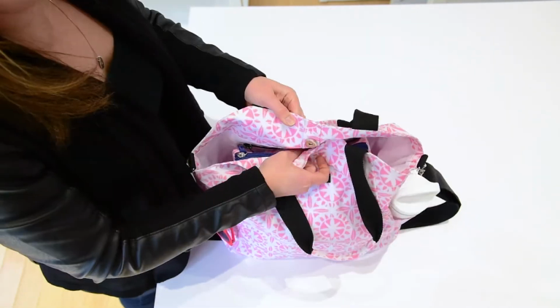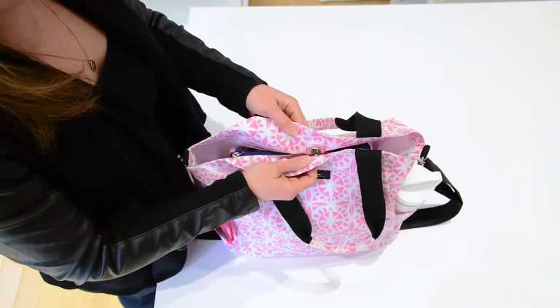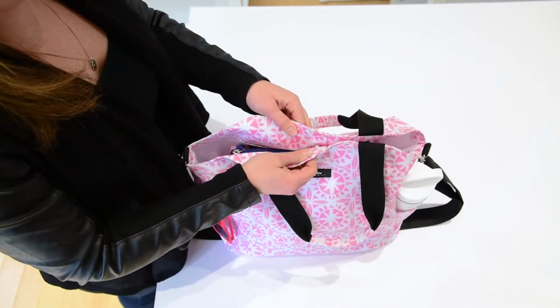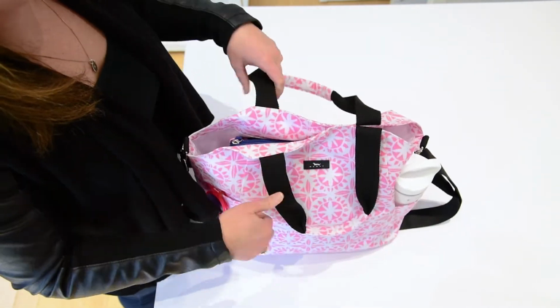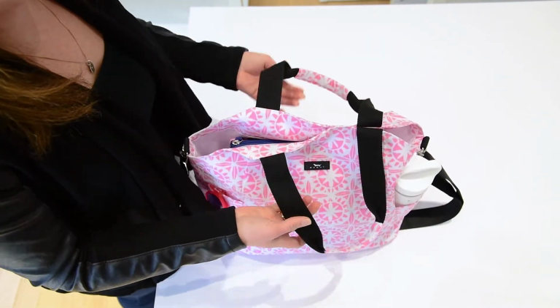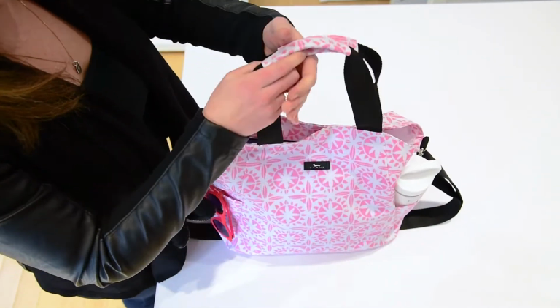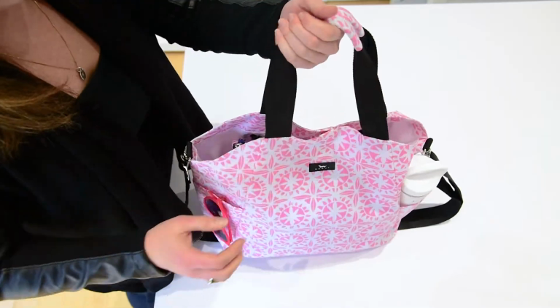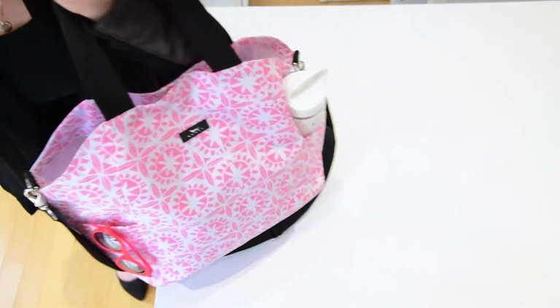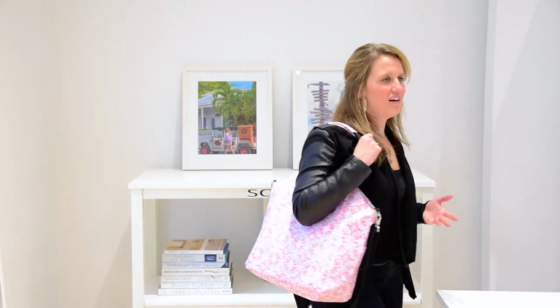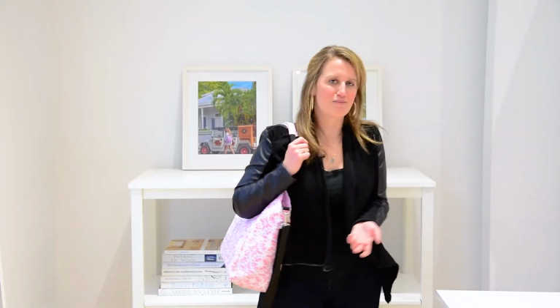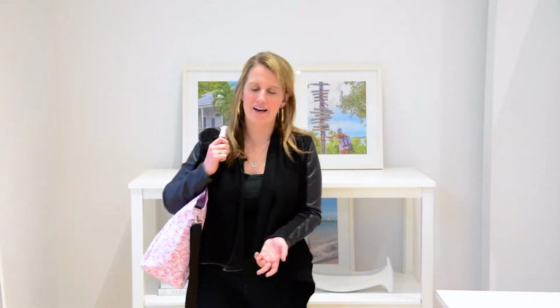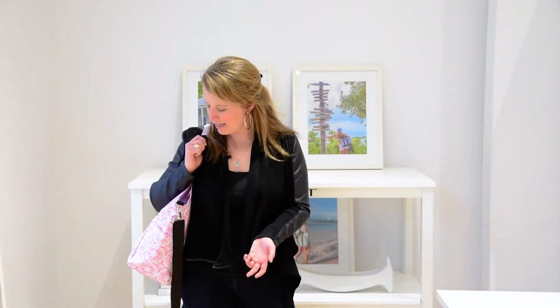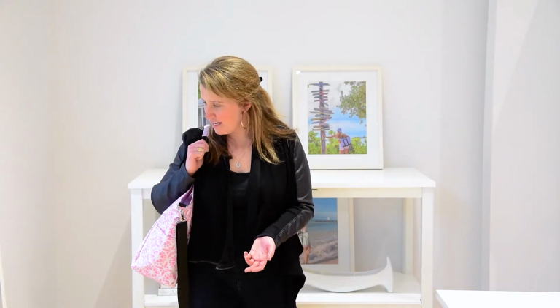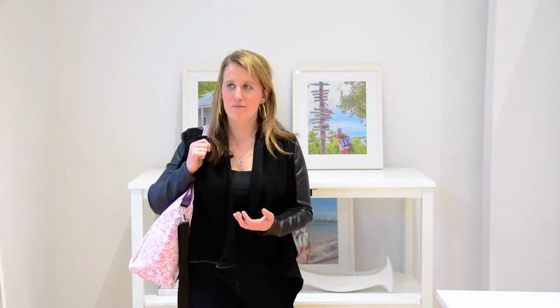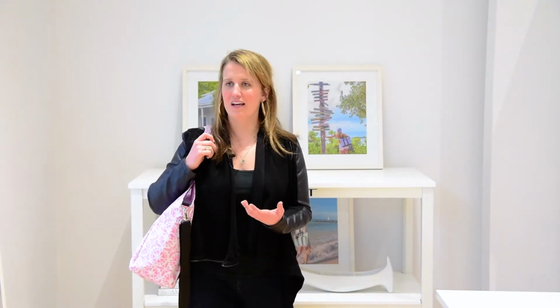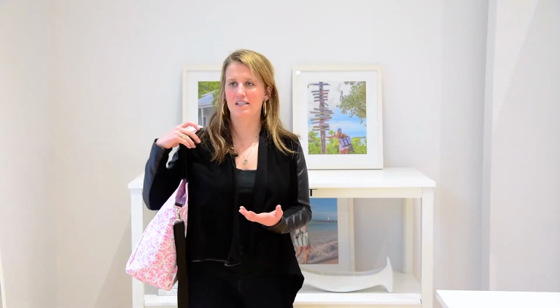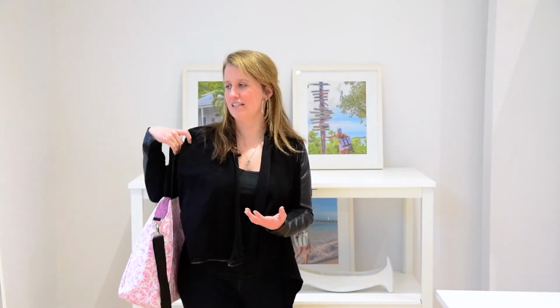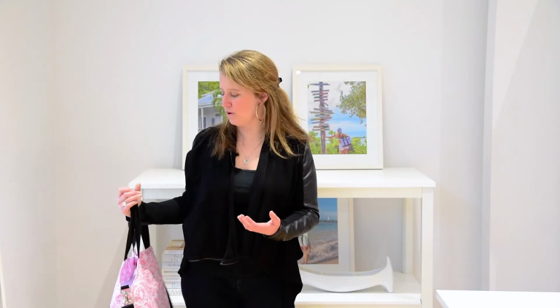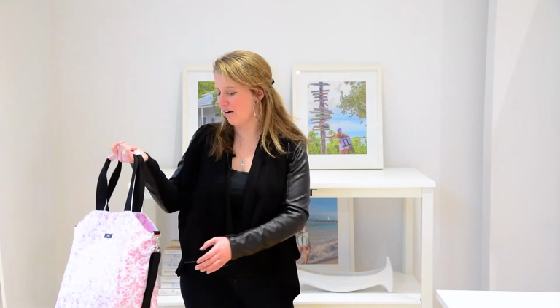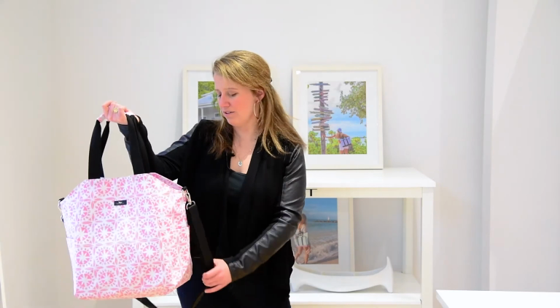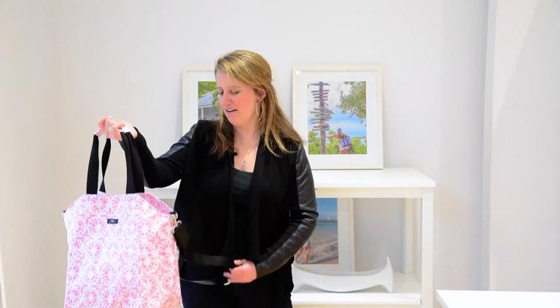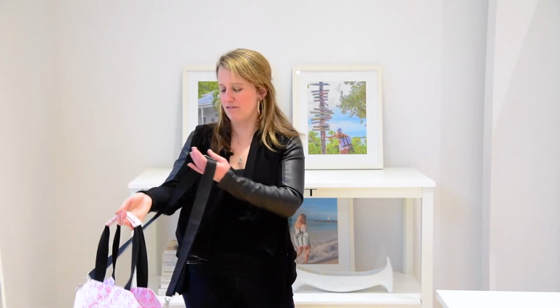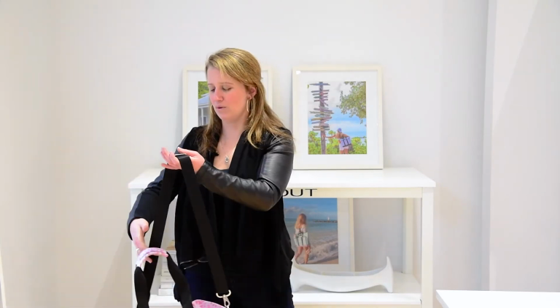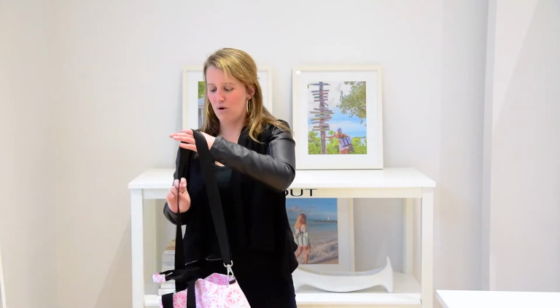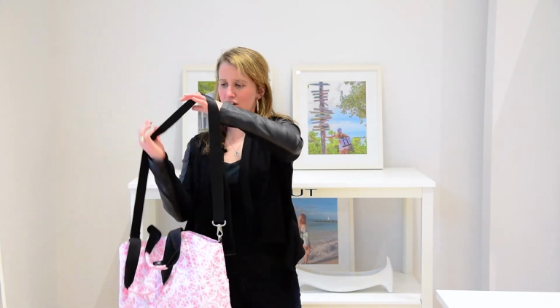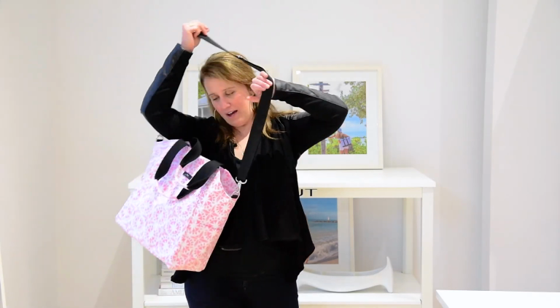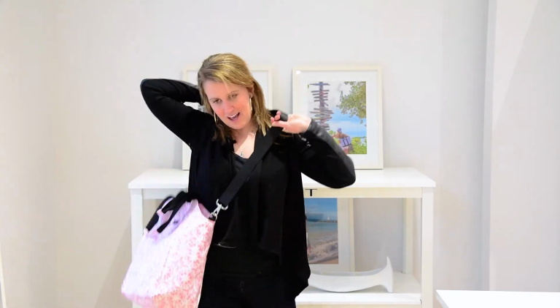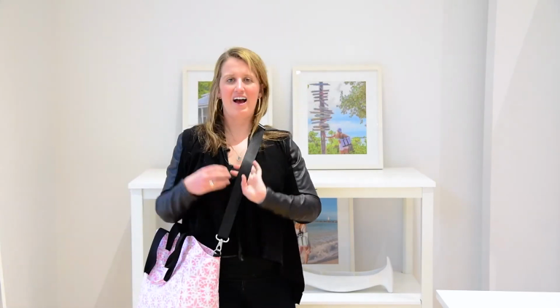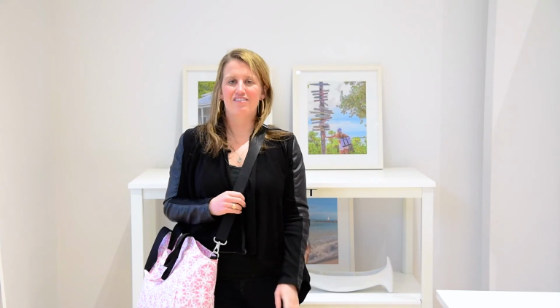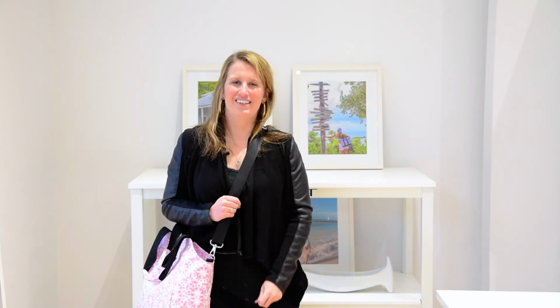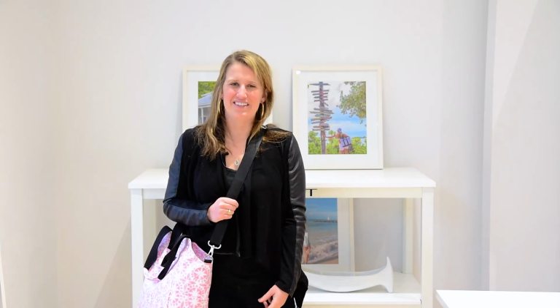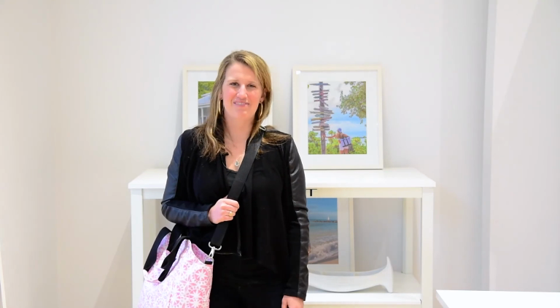It wipes clean really easily and is easy to monogram and personalize as a baby bag for a gift. And again, because it does have the short and long handles and fits over my shoulder or across my body, I love the versatility of the O'Bucket bag.